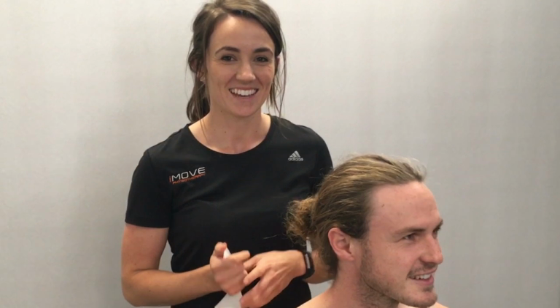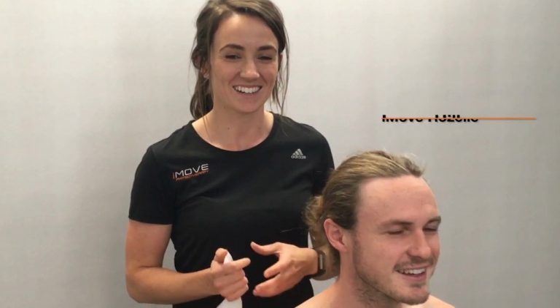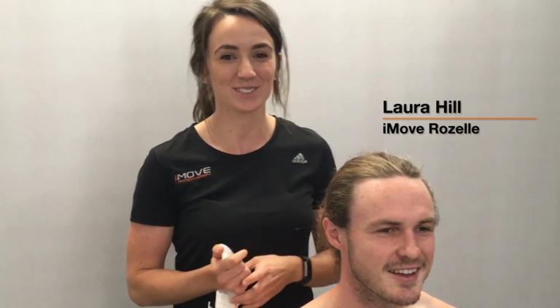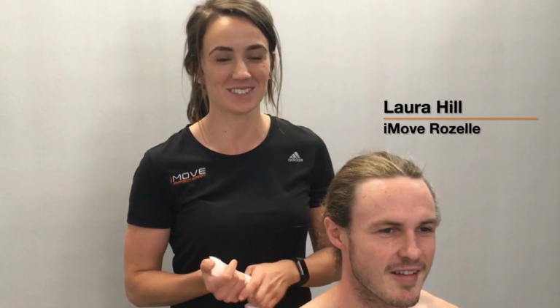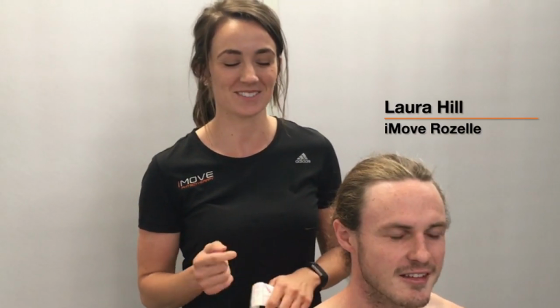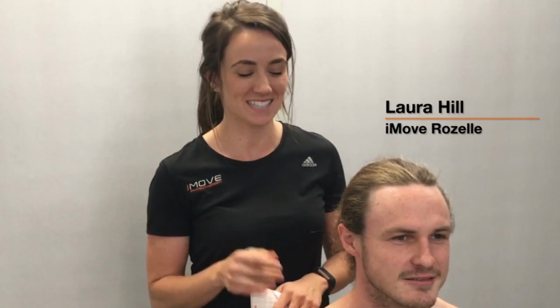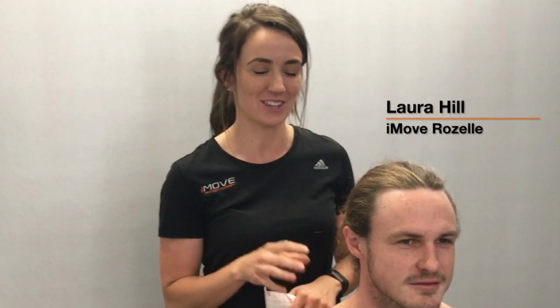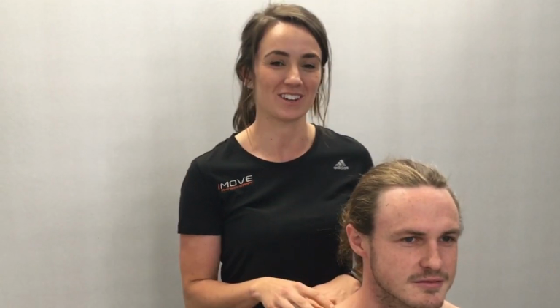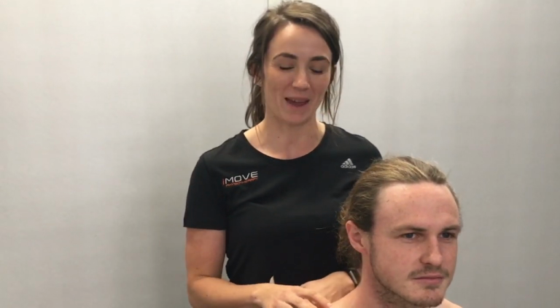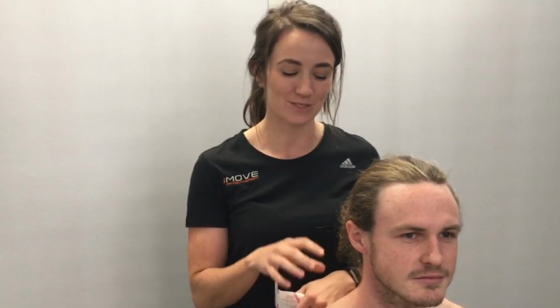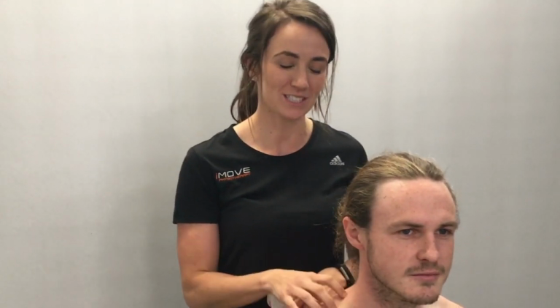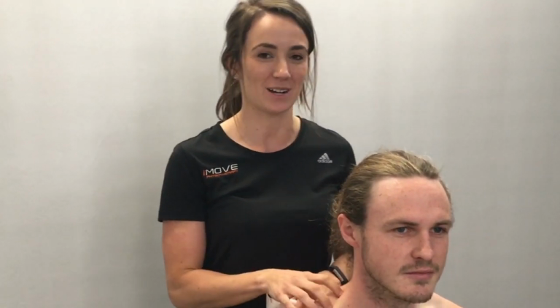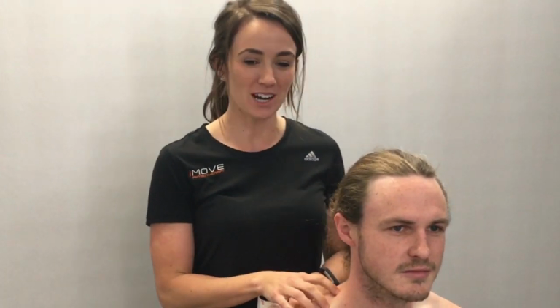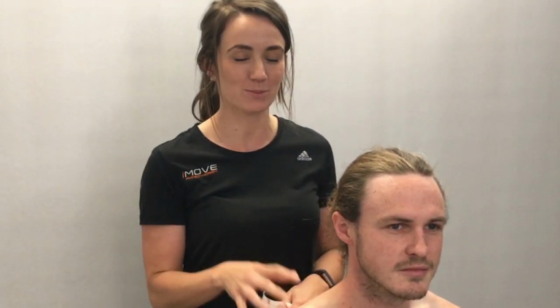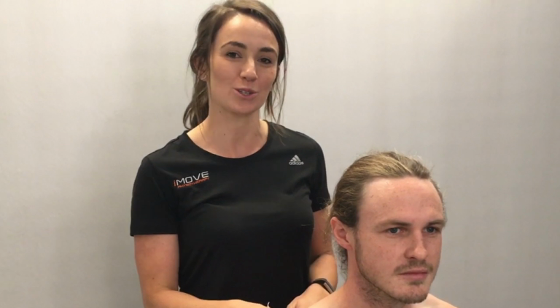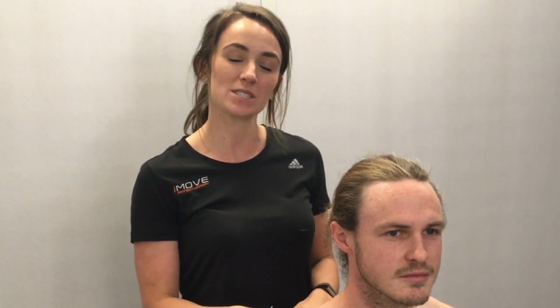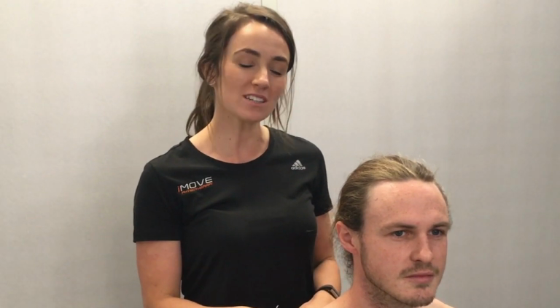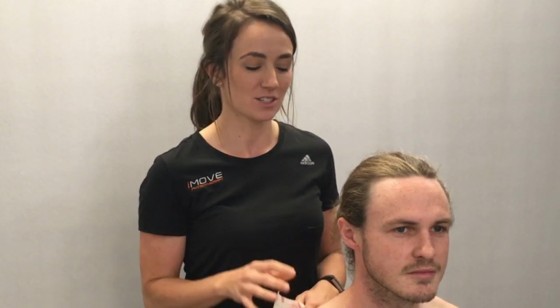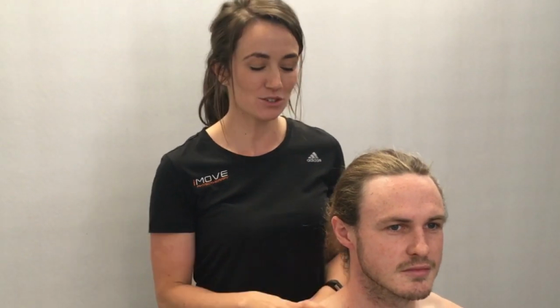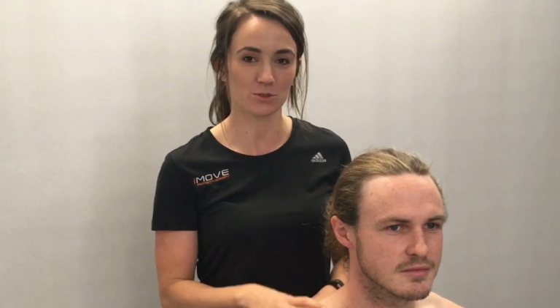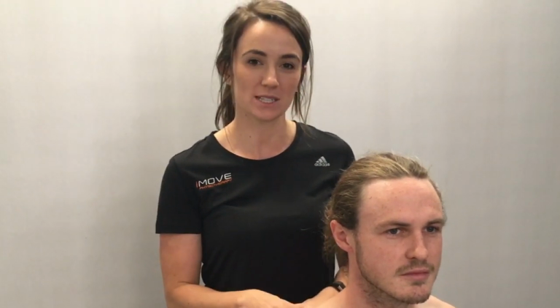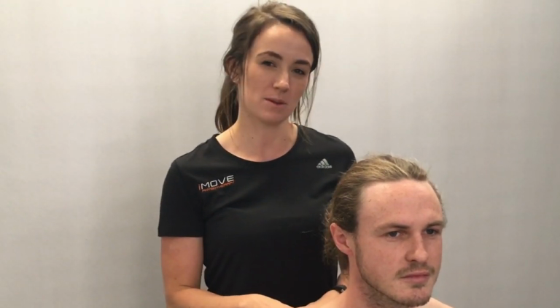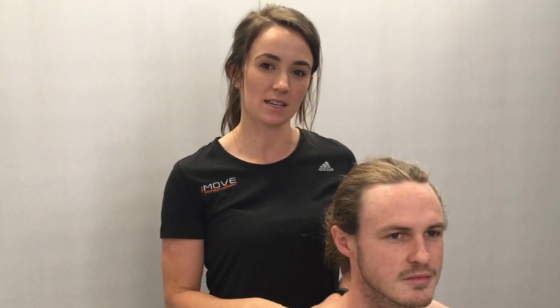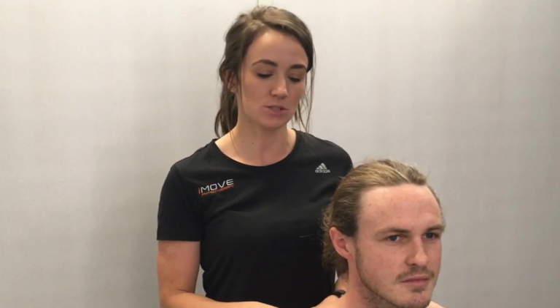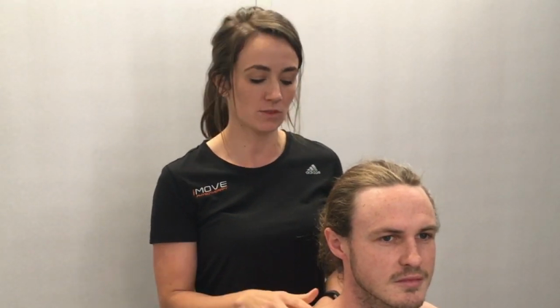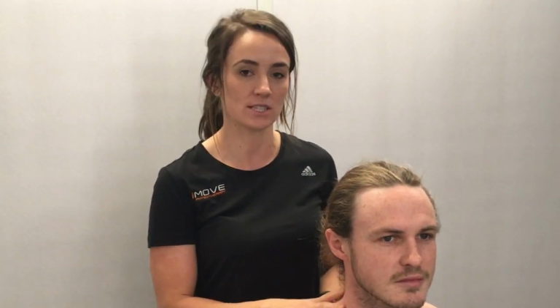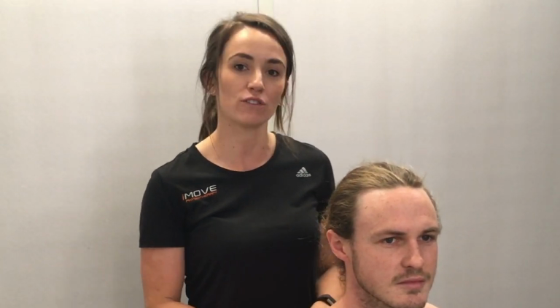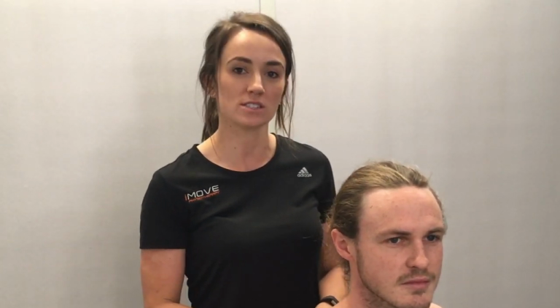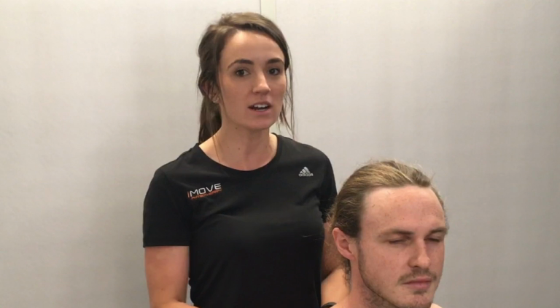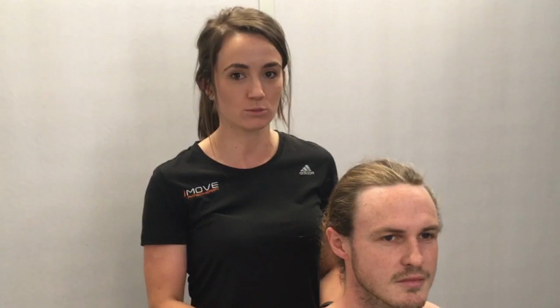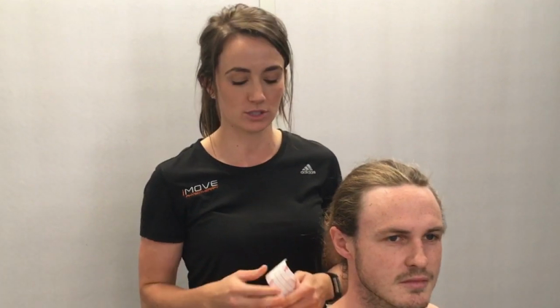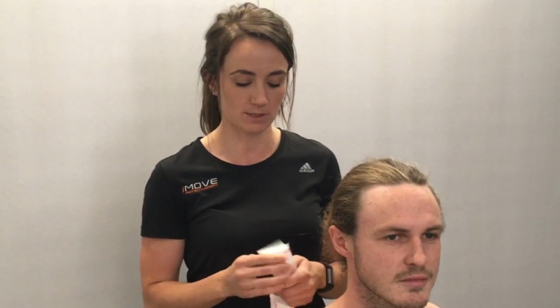Hi guys. A really common thing that we see with acute neck pain is really tight upper traps and poor shoulder positioning. So I'm just going to run through a quick taping technique which can be really nice to offload this area and help reduce symptoms.